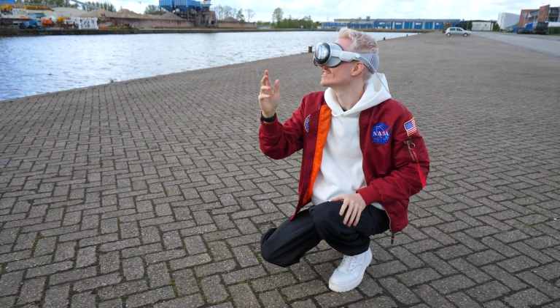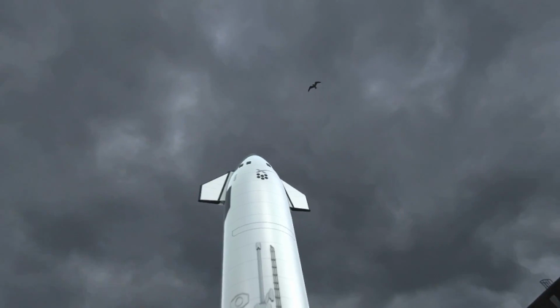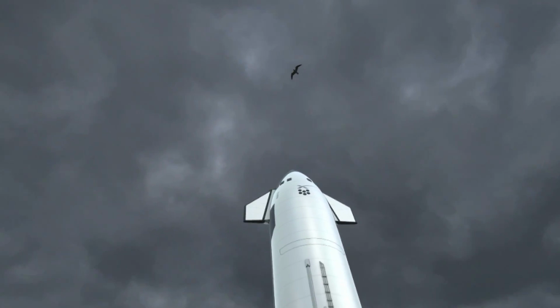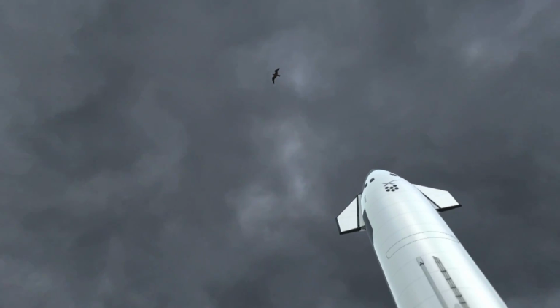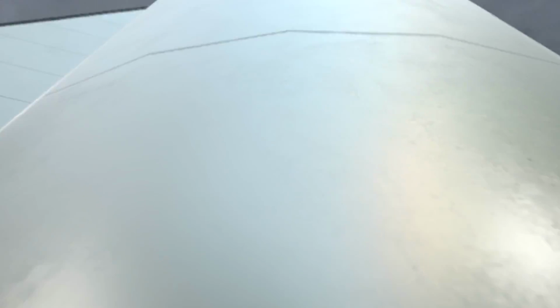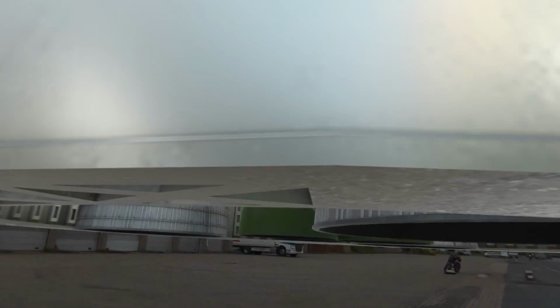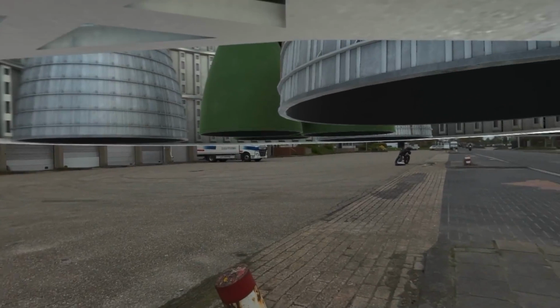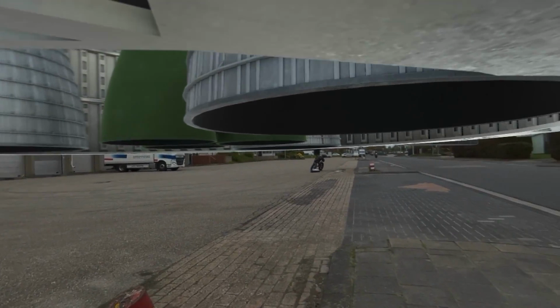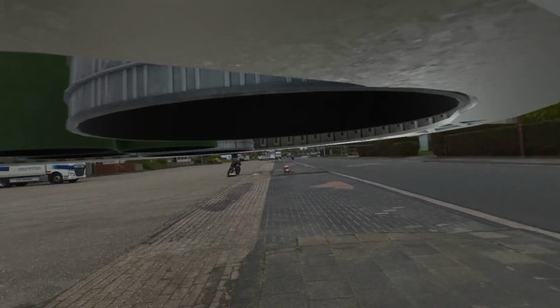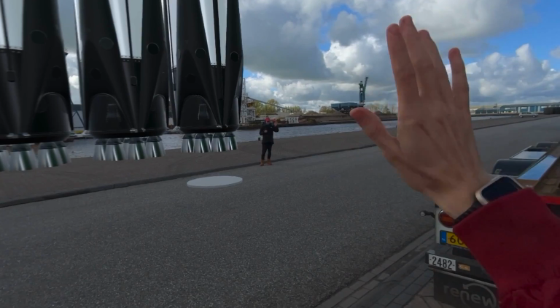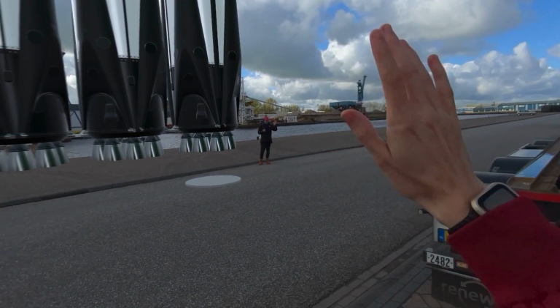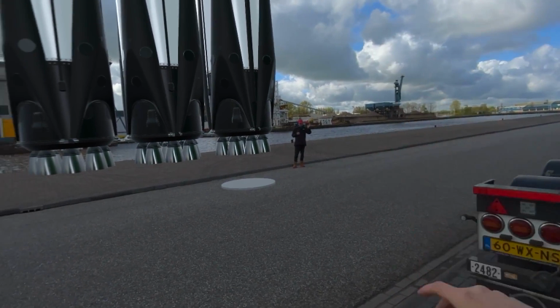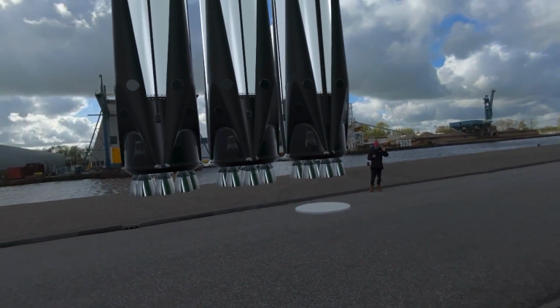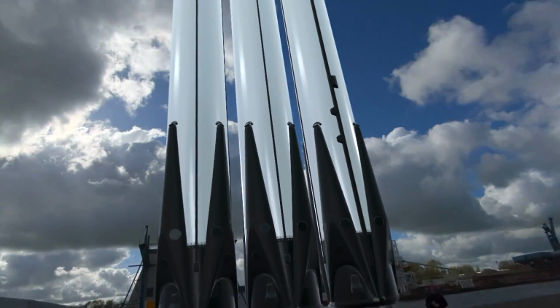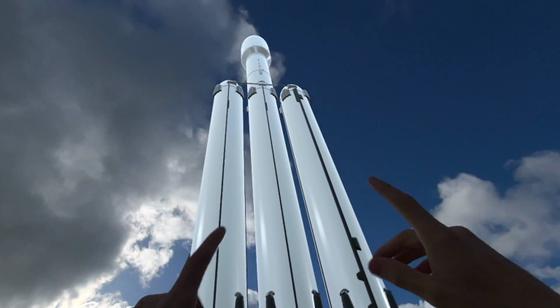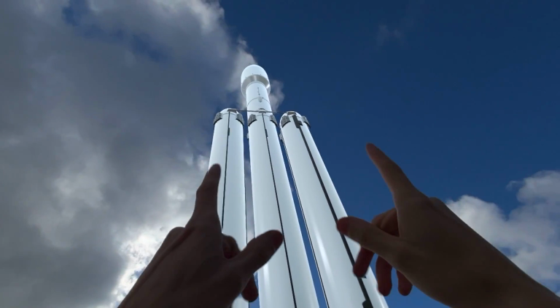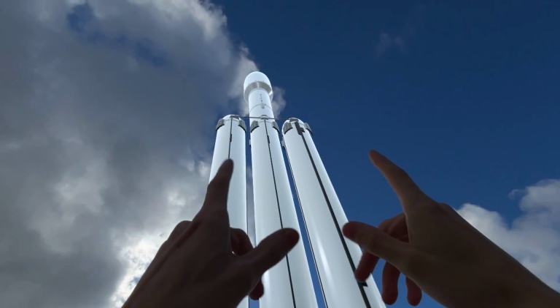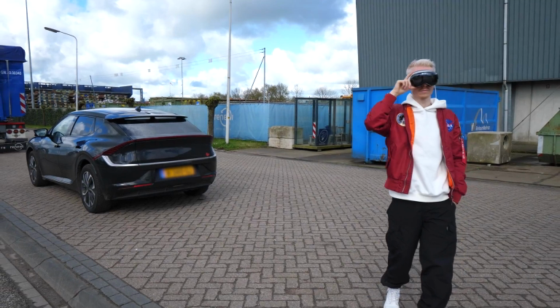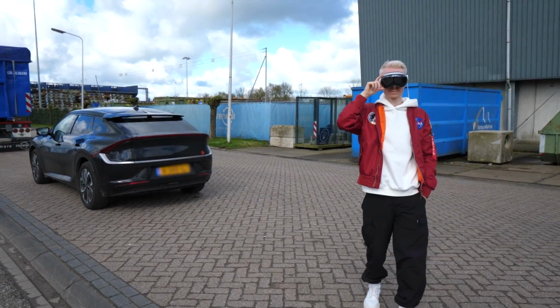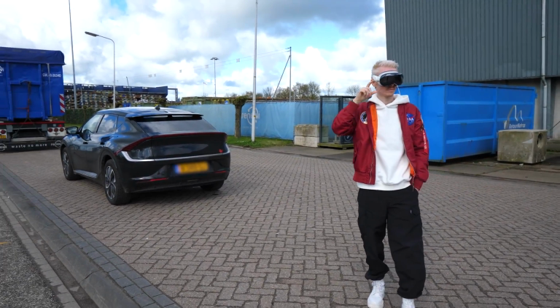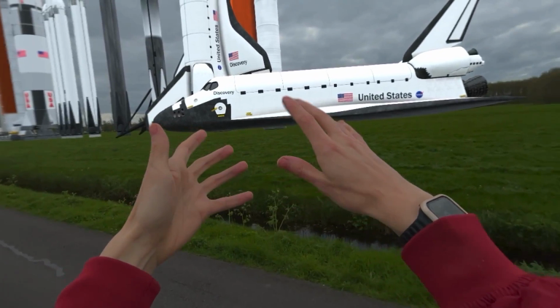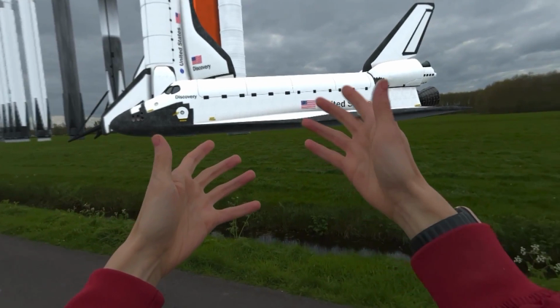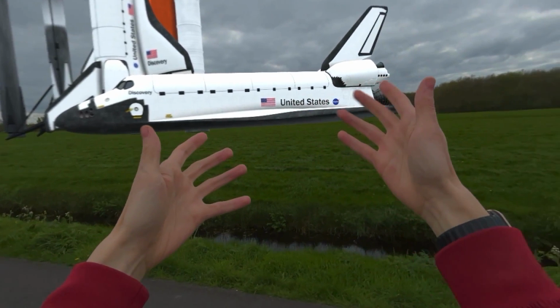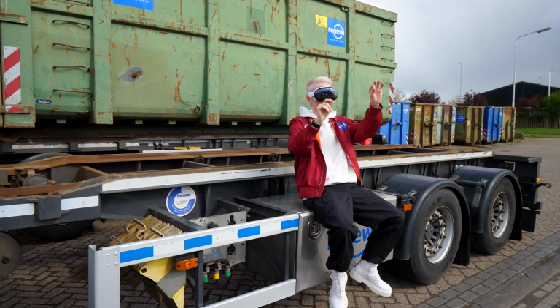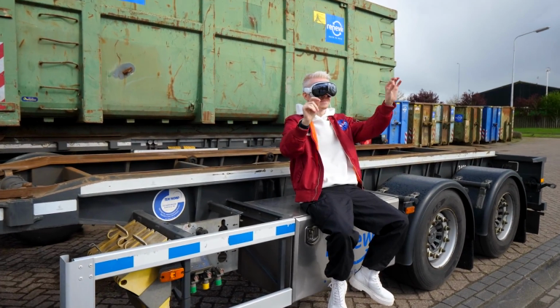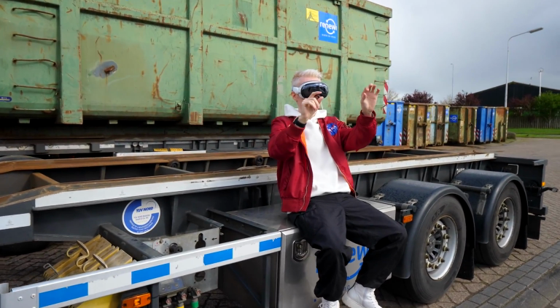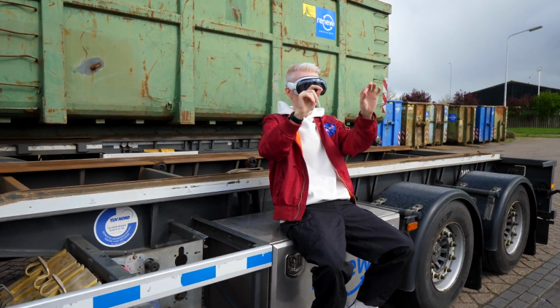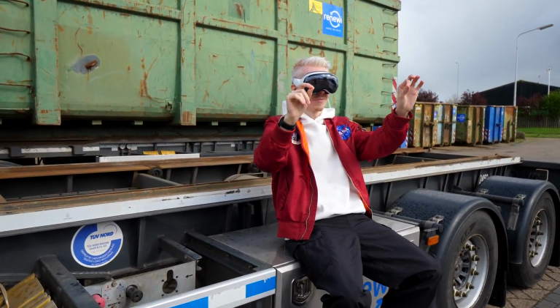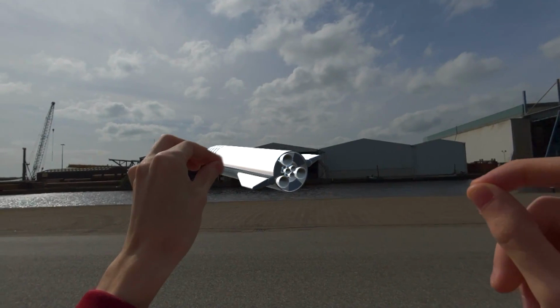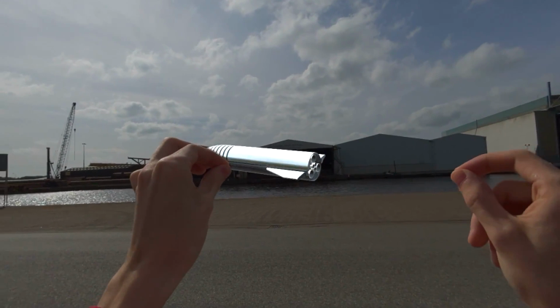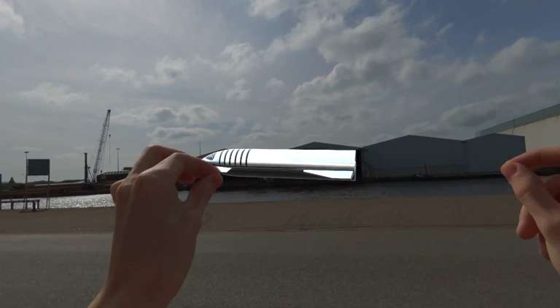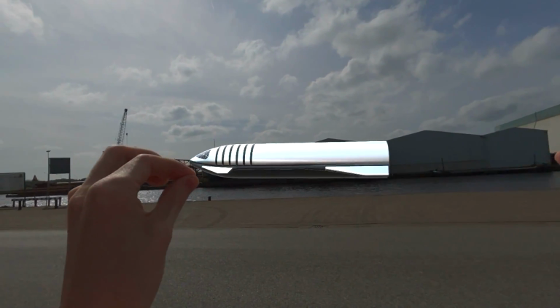The best part is that you don't need a VIP pass to travel to a launch site or buy a ticket to a space museum to experience it. The moment you put on the headset, the universe comes to you, summoning these incredible spaceships from the palm of your hand.